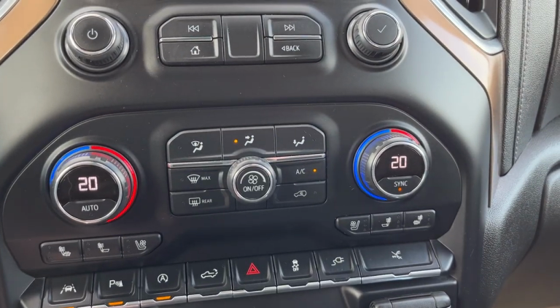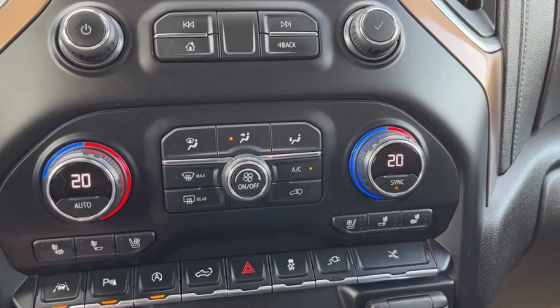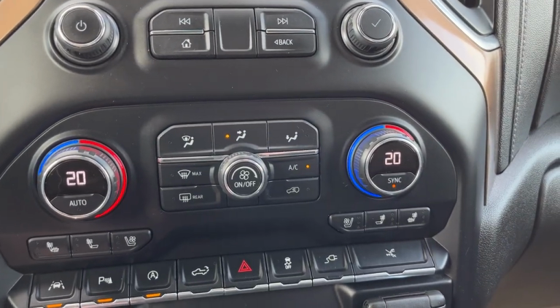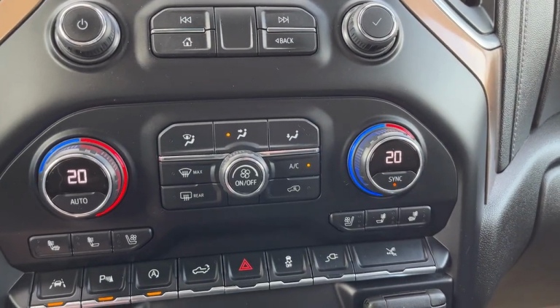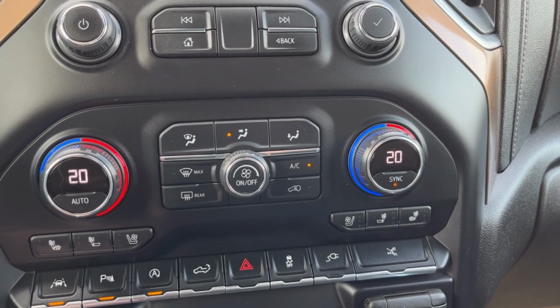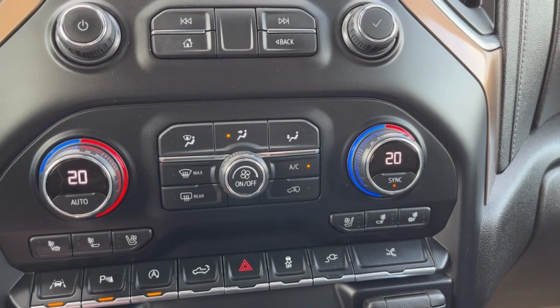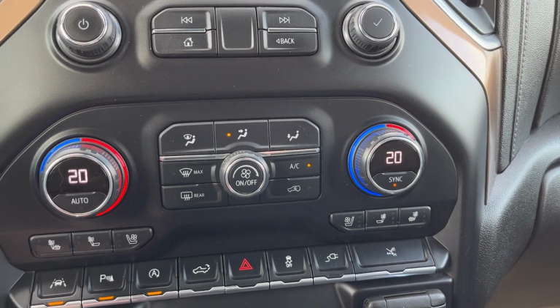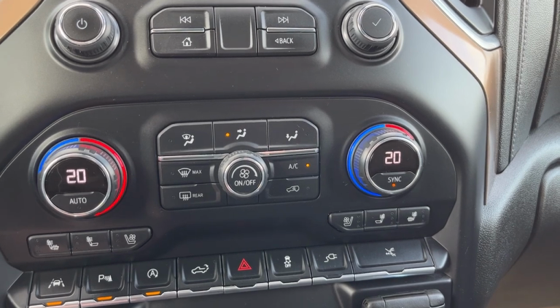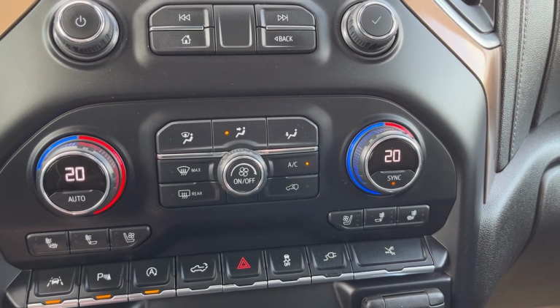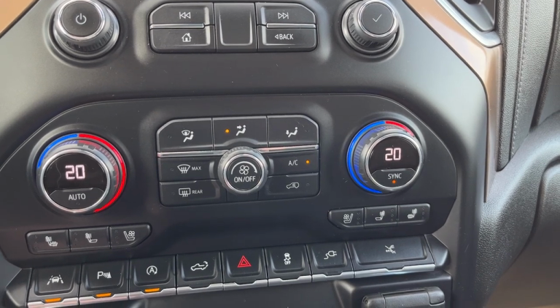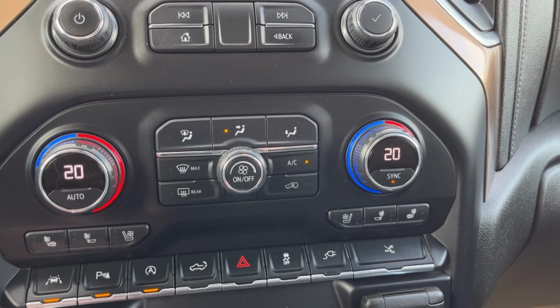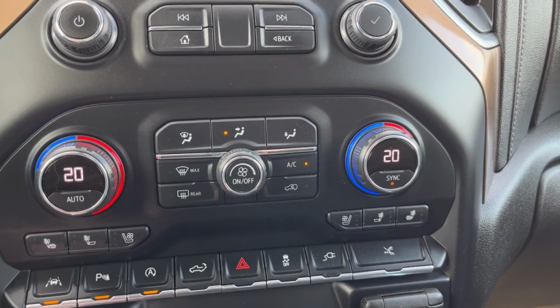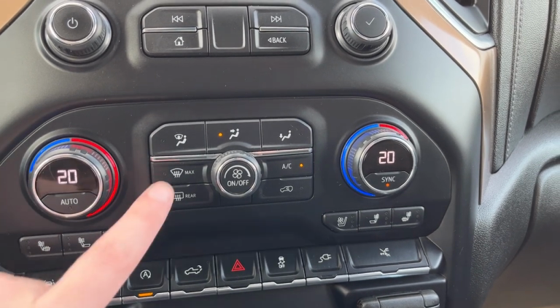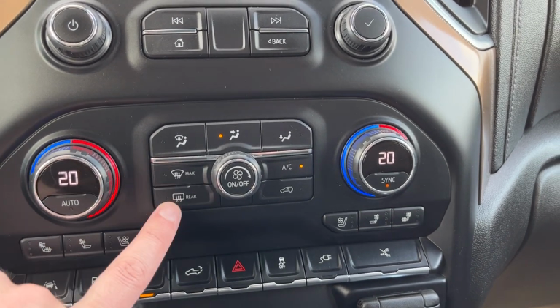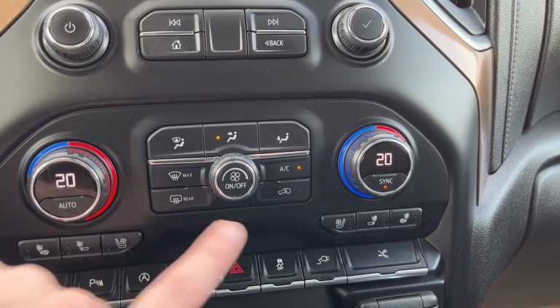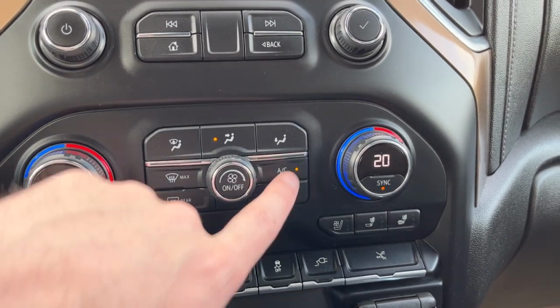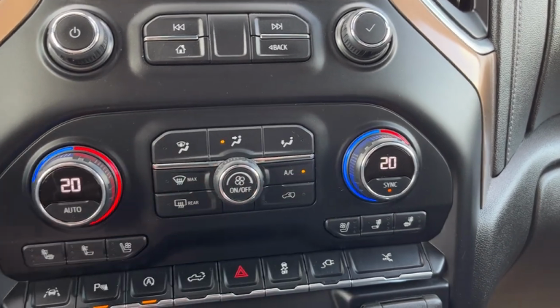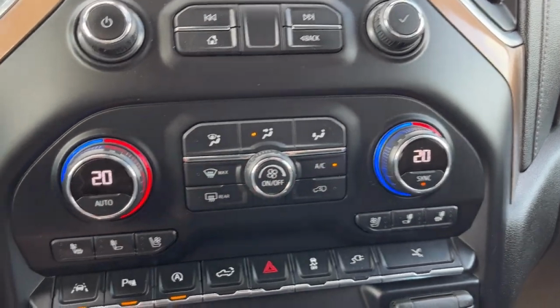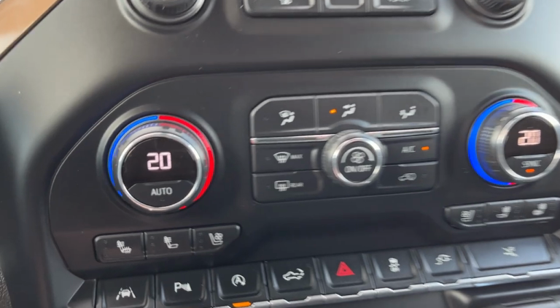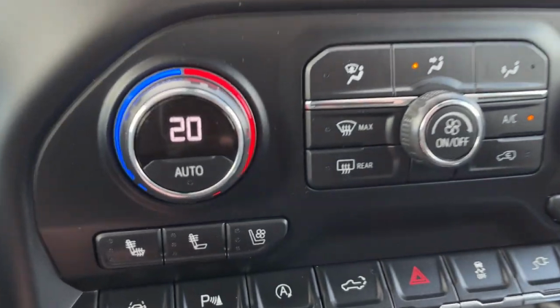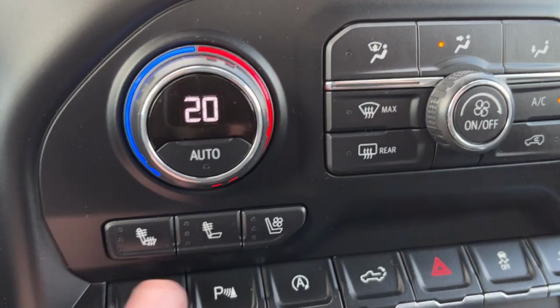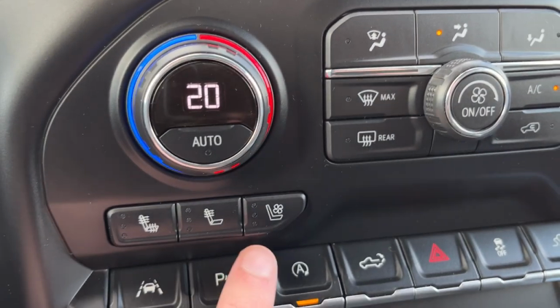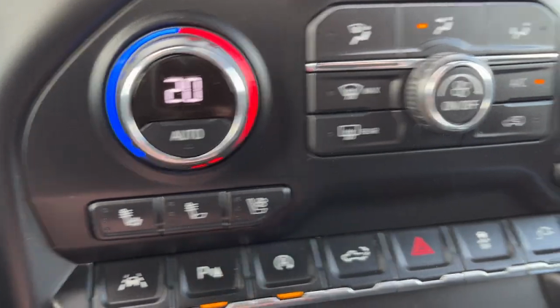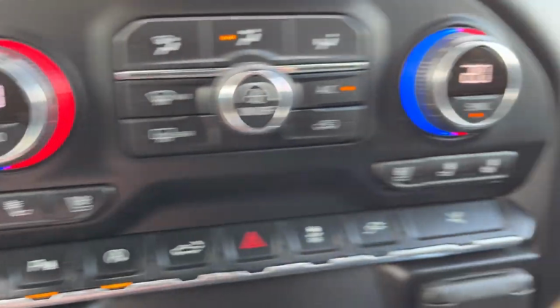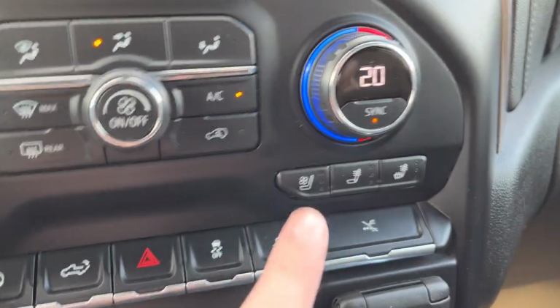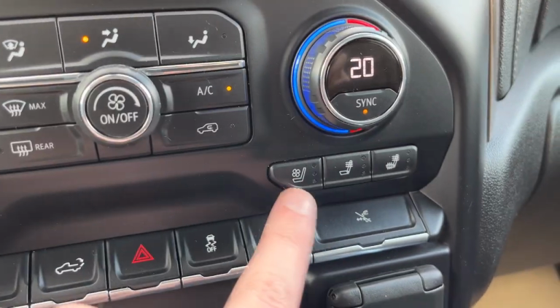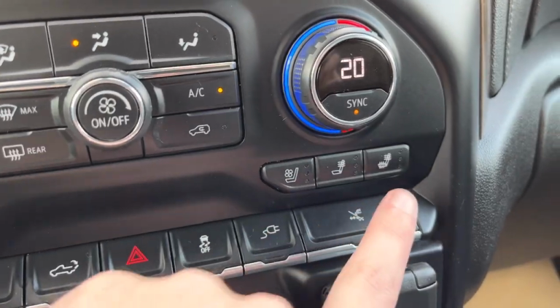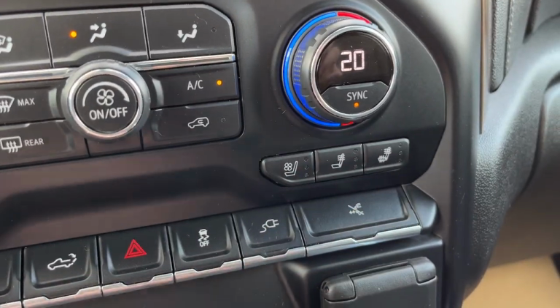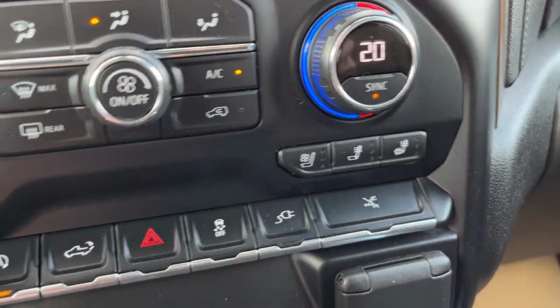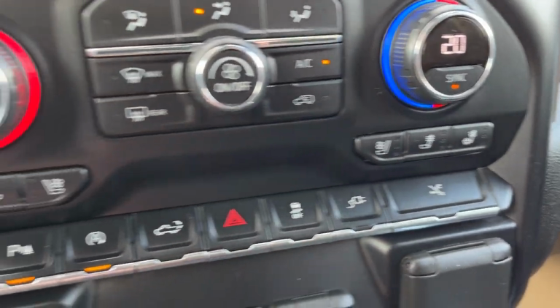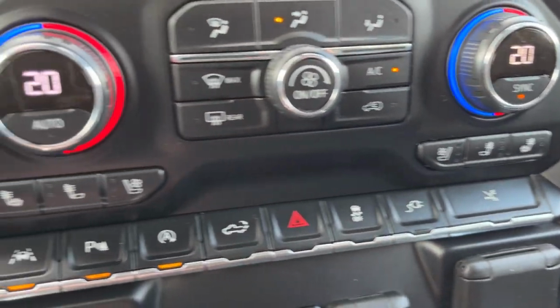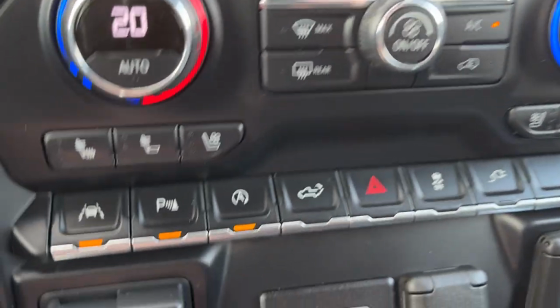Below that we have all of the controls for our dual zone climate if we don't want to use the screen, front and rear defrost with AC, heated and cooled driver seat, and heated and cooled passenger seat on either side.